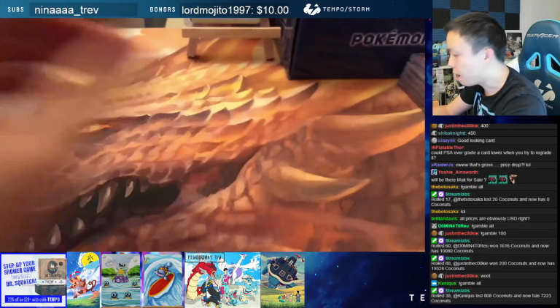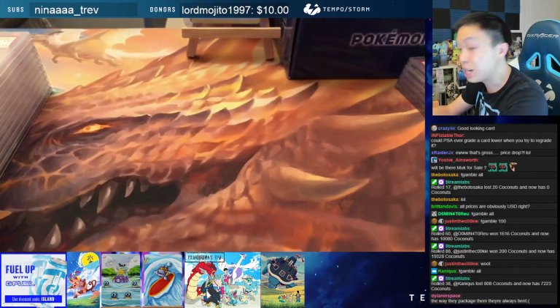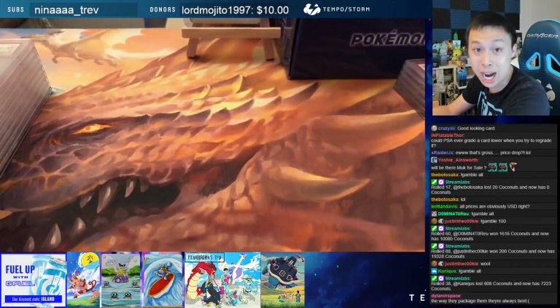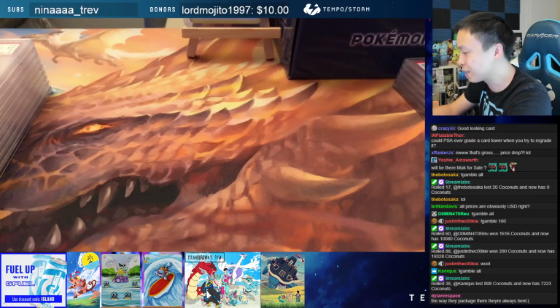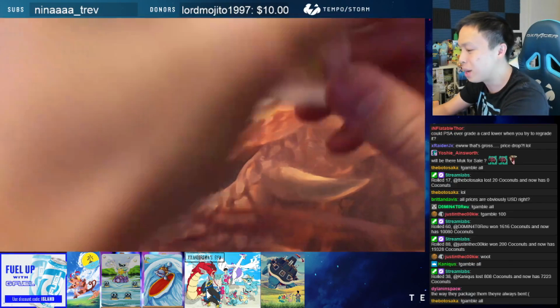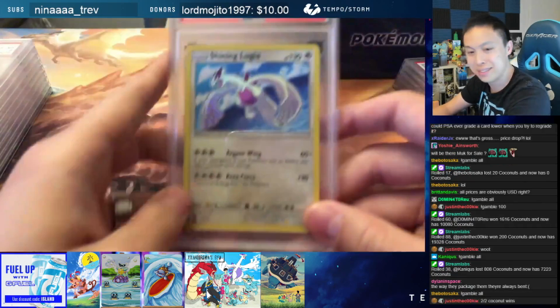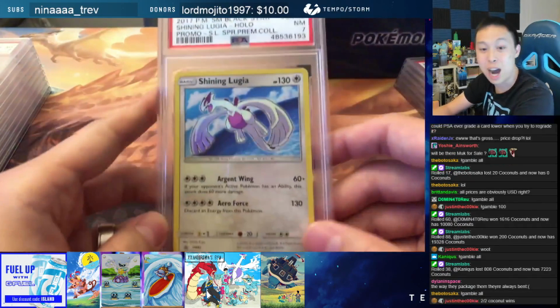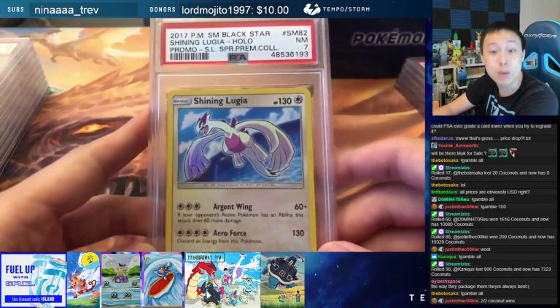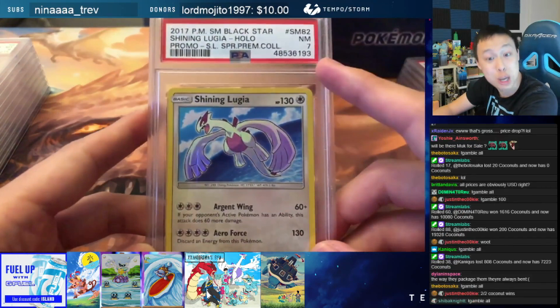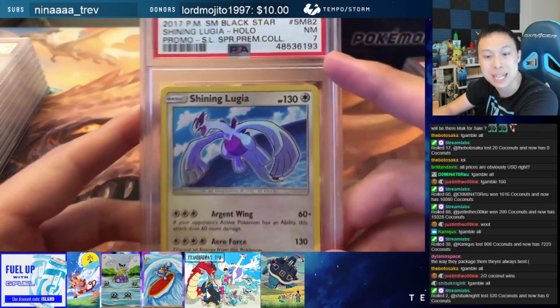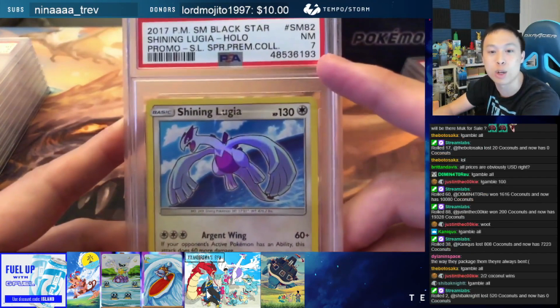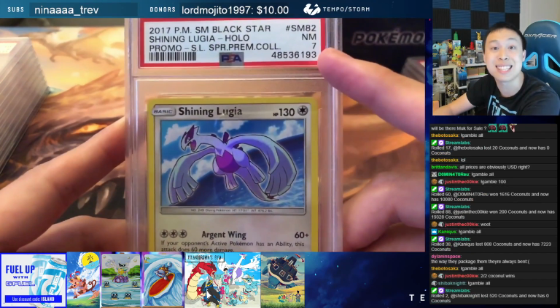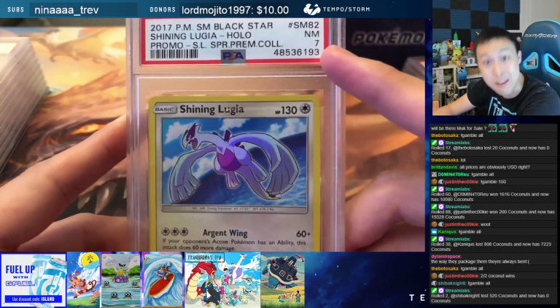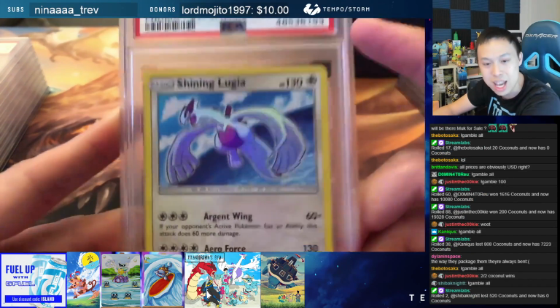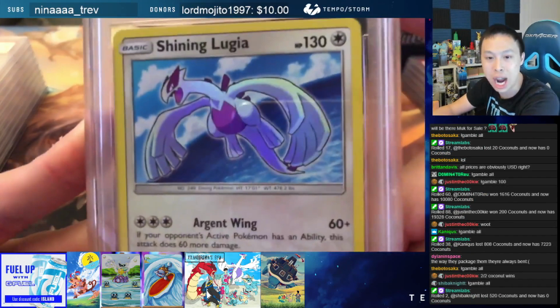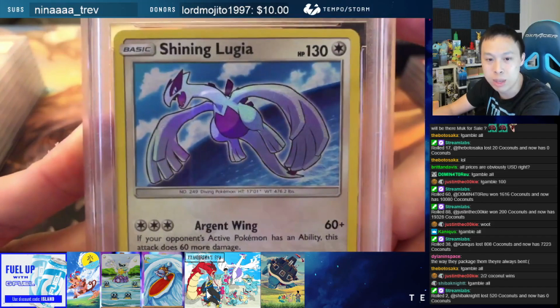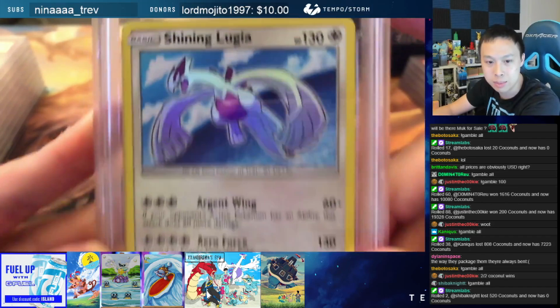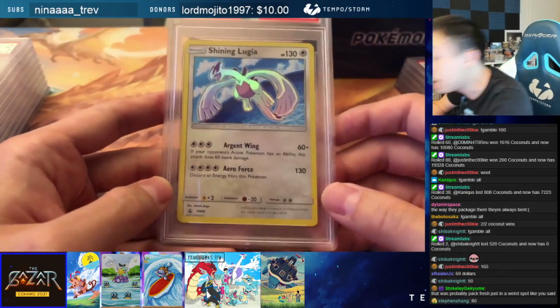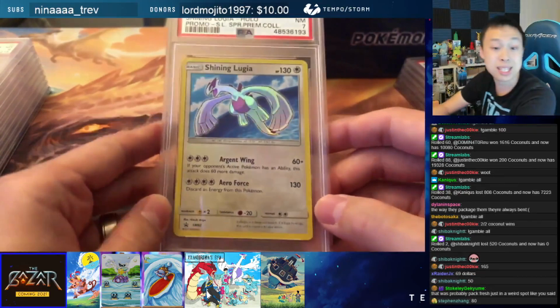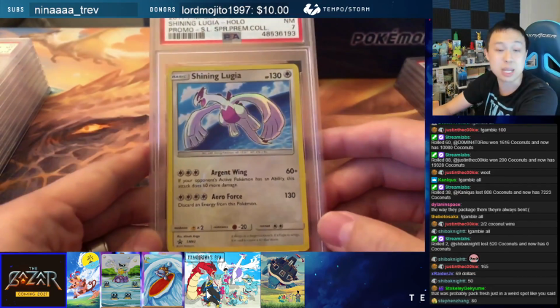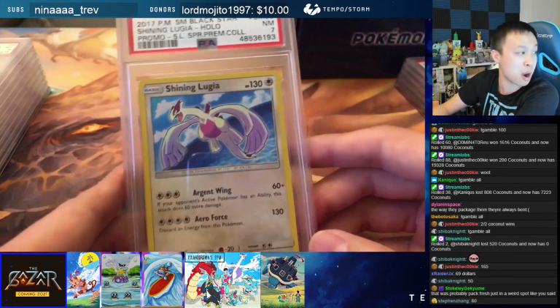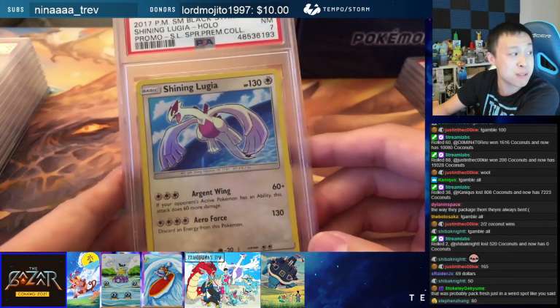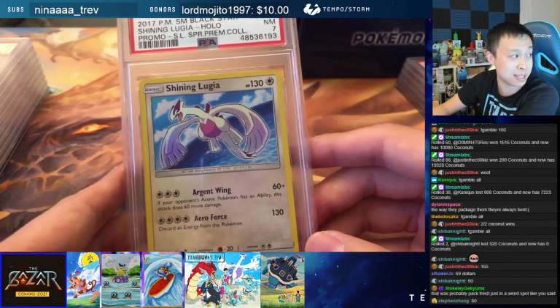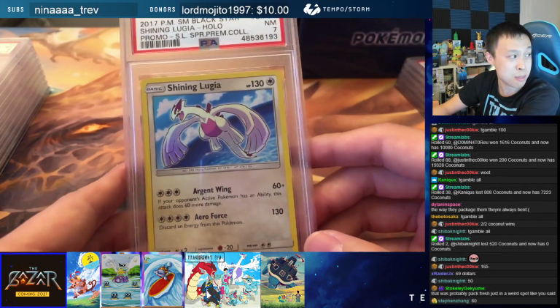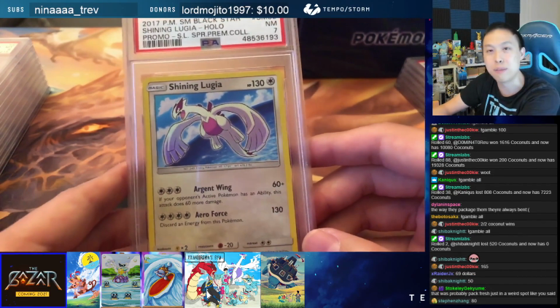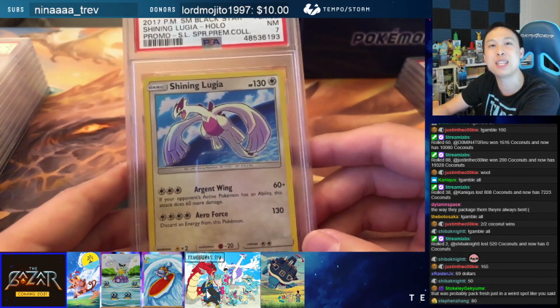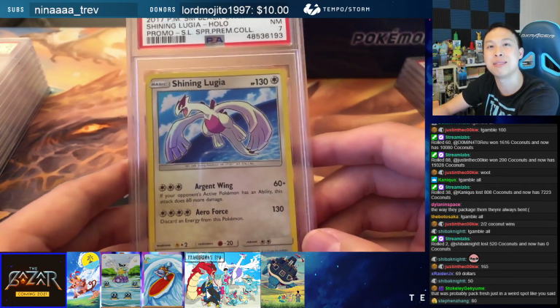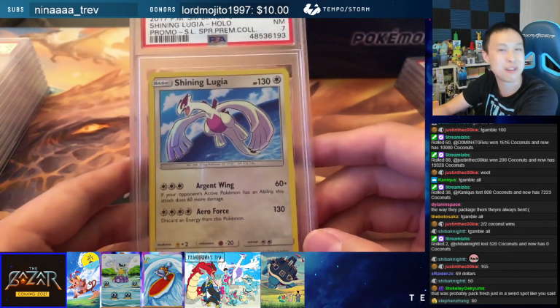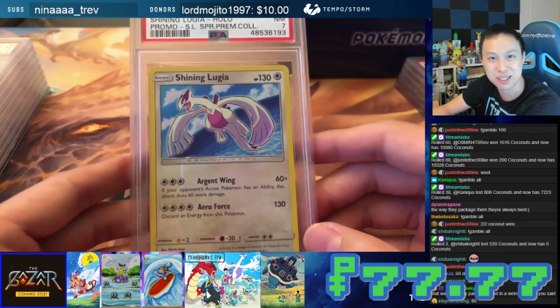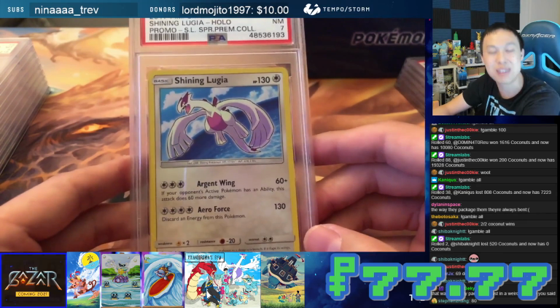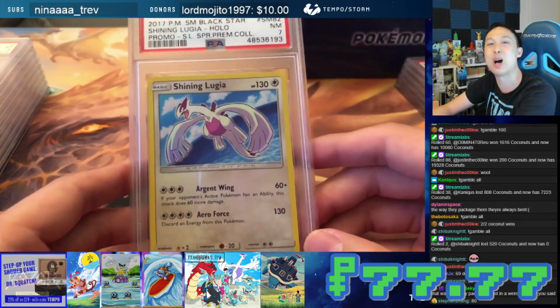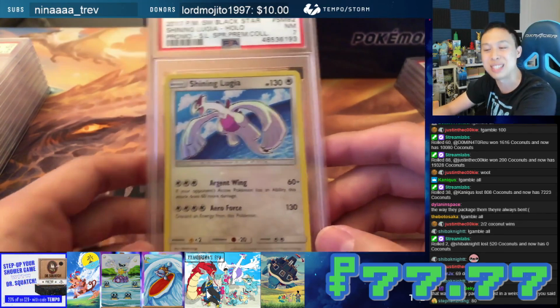All right, next one — another Shining, and this one's going to be a cool one. Obviously it will be cheaper because this is going to be a PSA 7 Shining Lugia. But this PSA 7 is going to be a very fun price of $77.77.